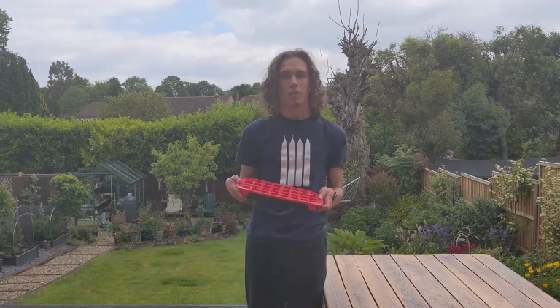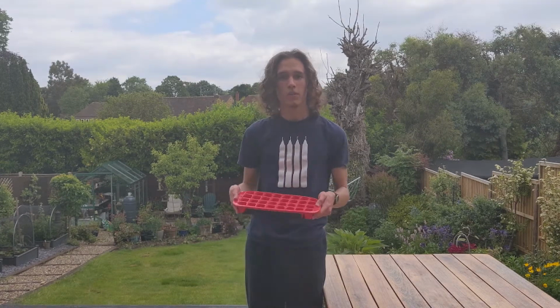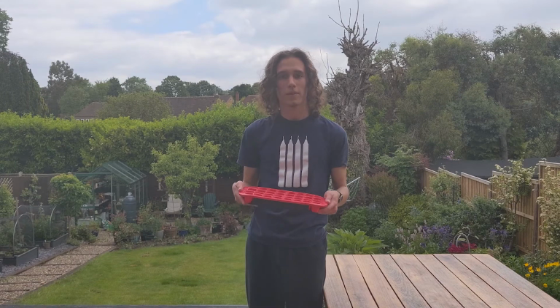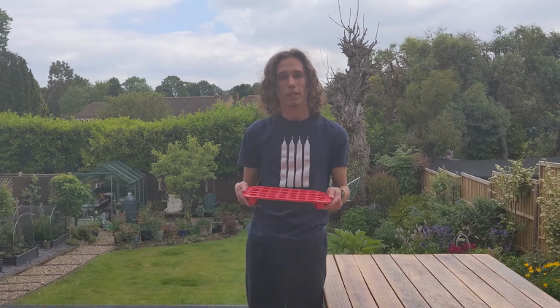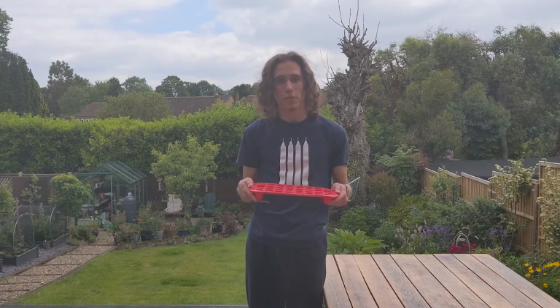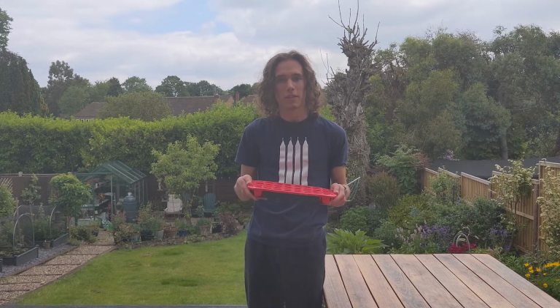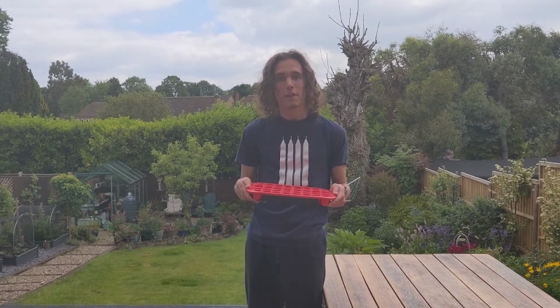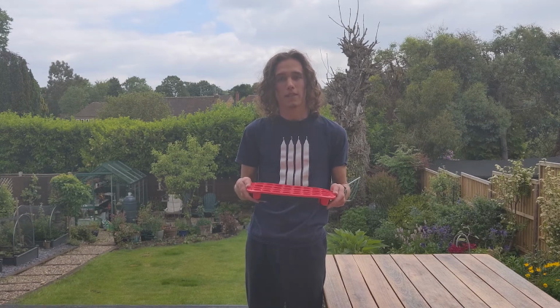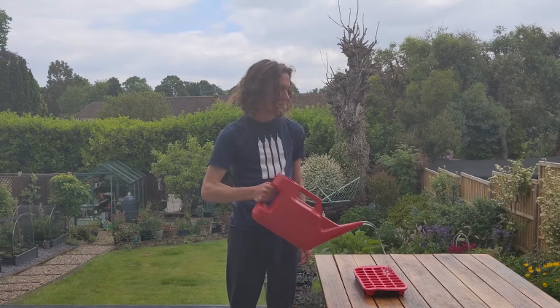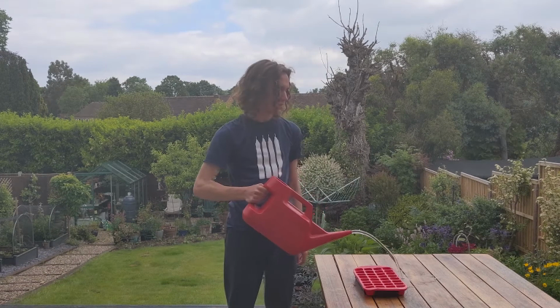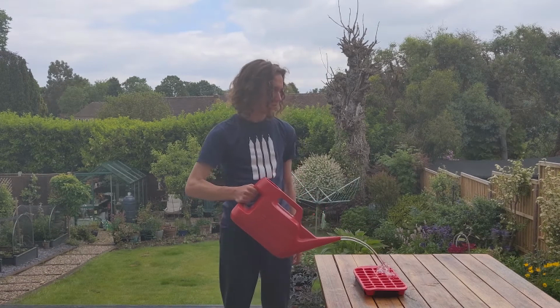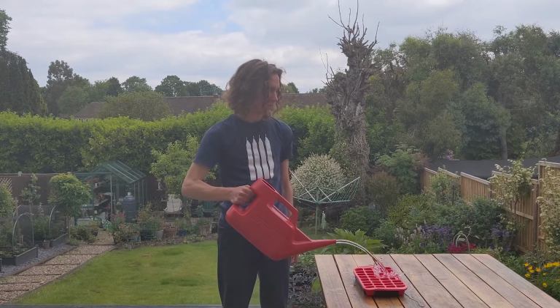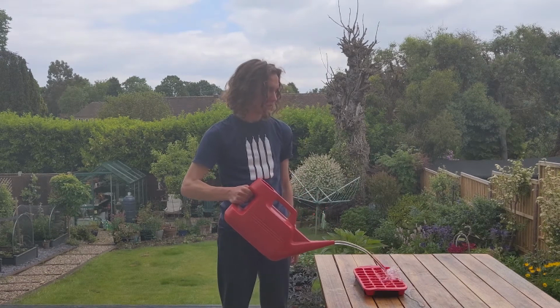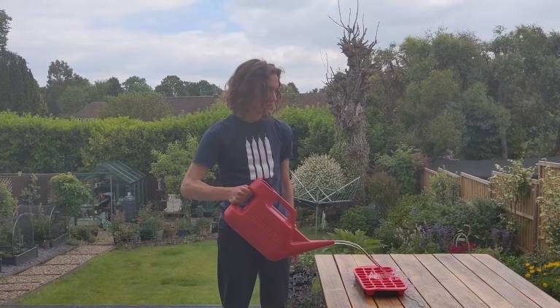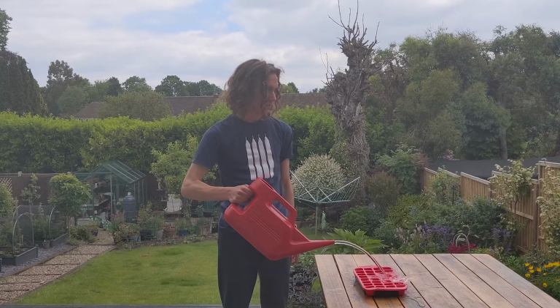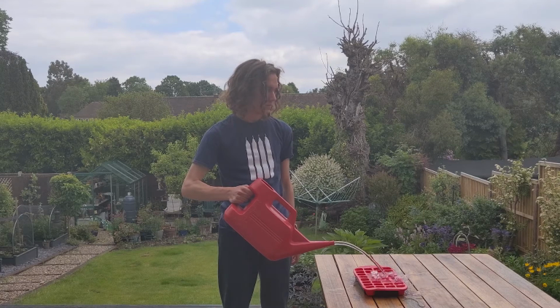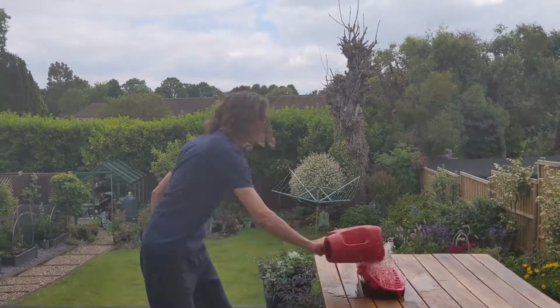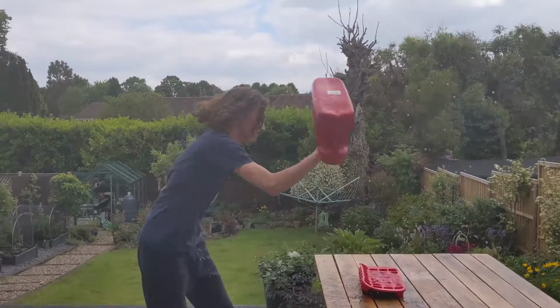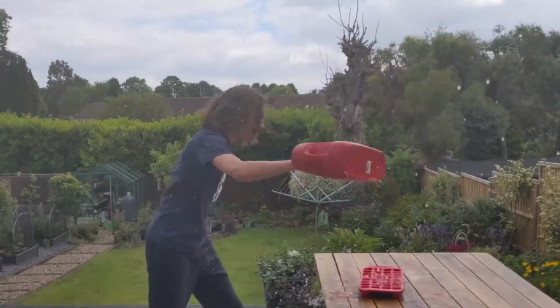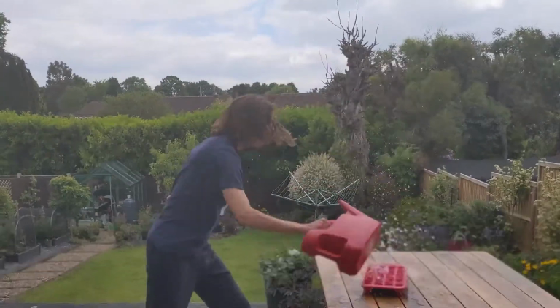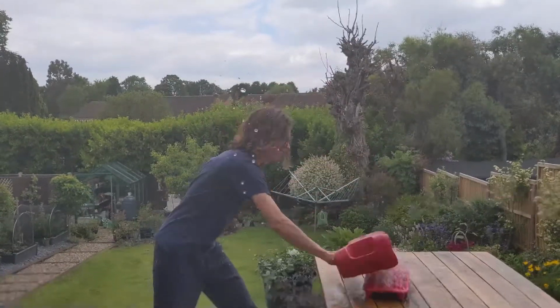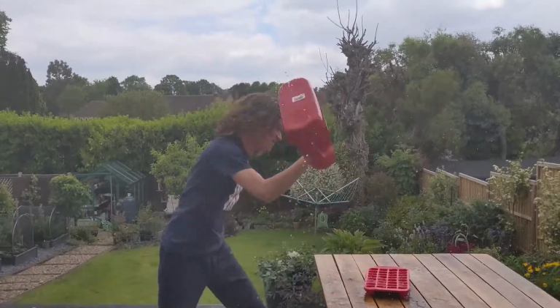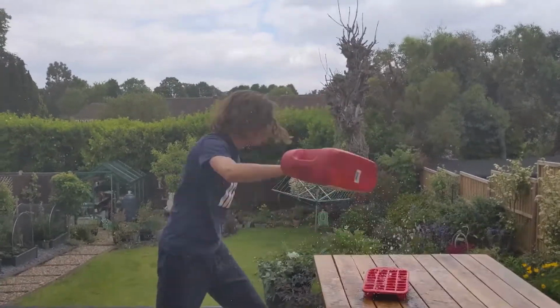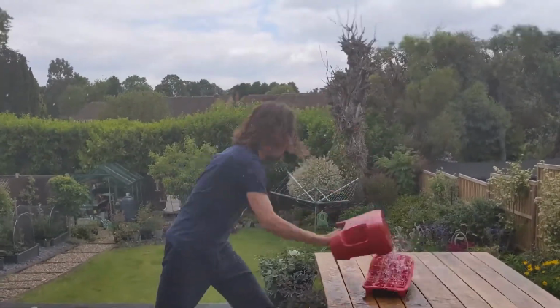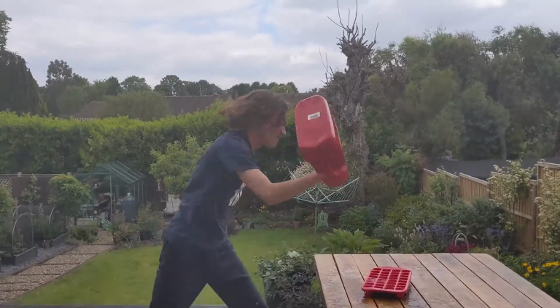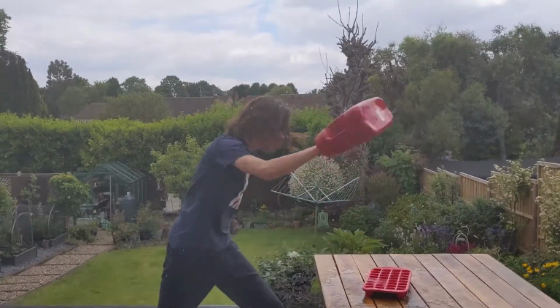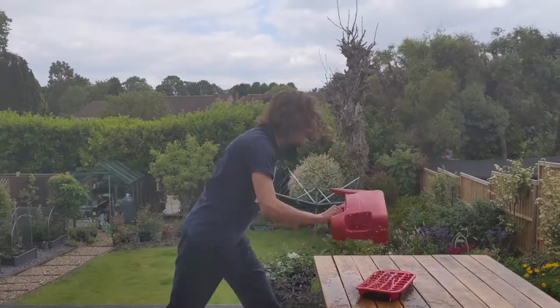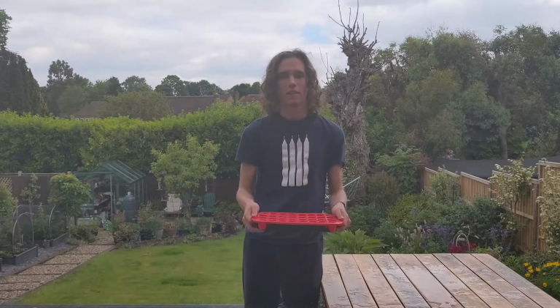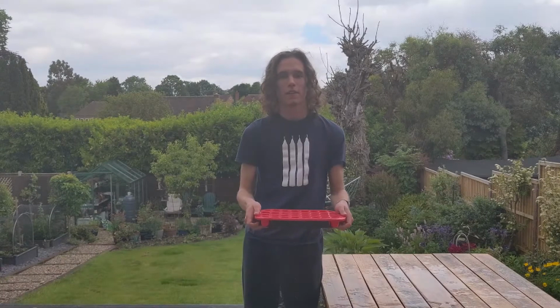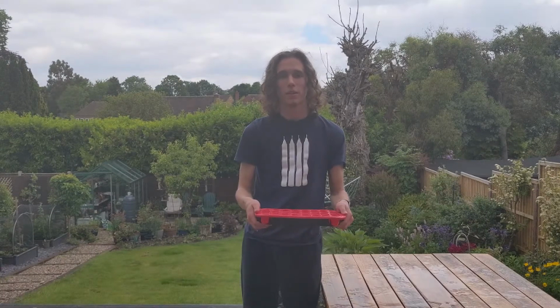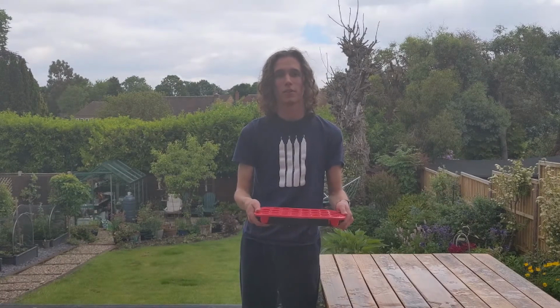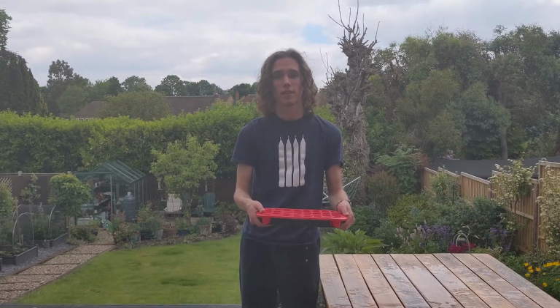Once you've bought an empty one and given me more of your money, fill it up. Now that you've filled it up, all you need to do is freeze it.